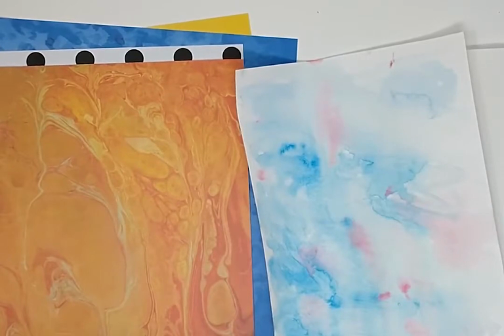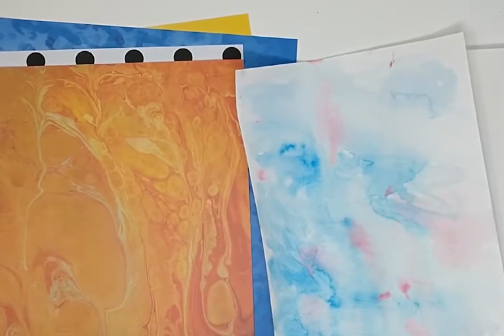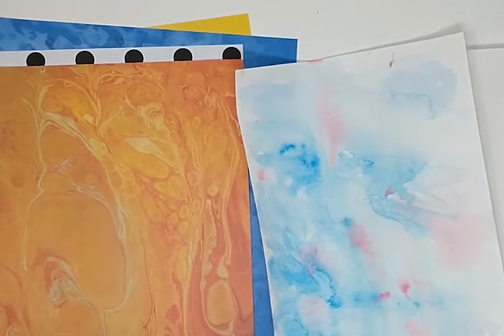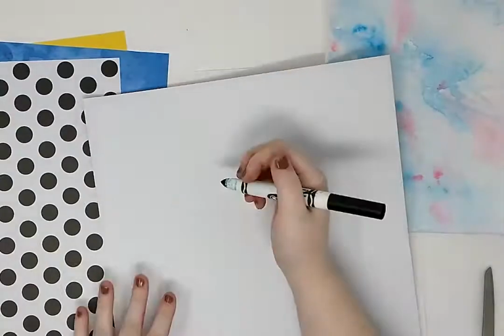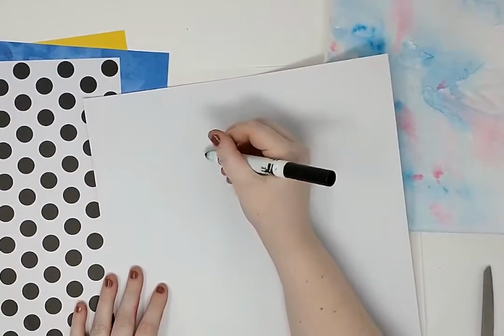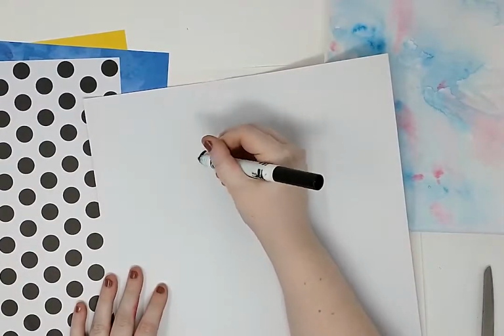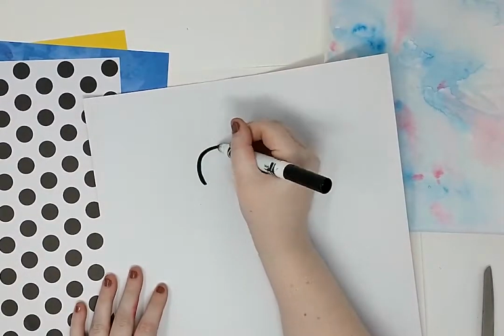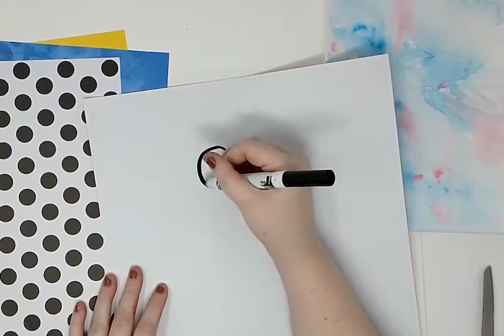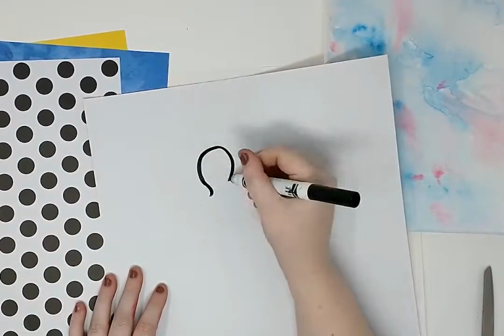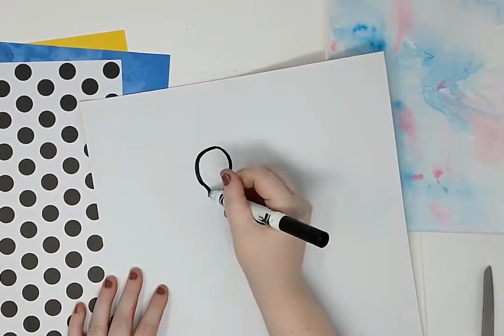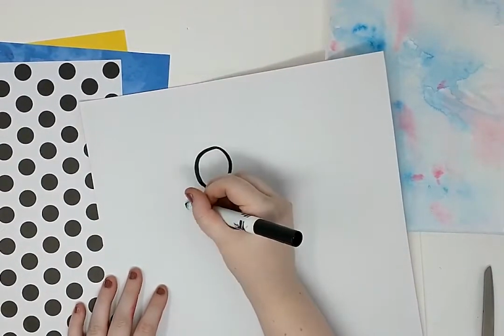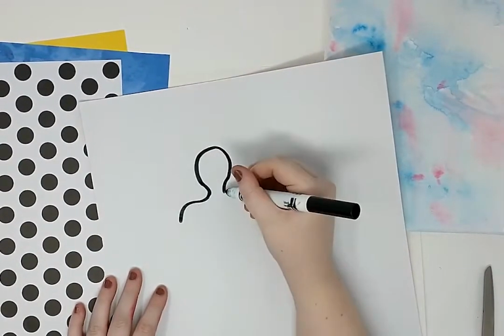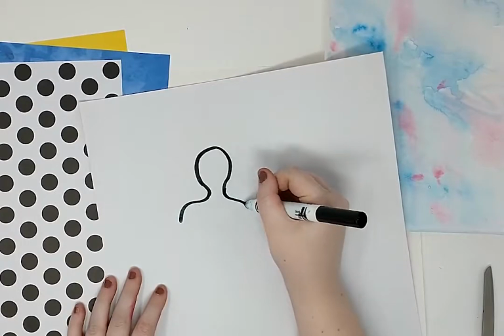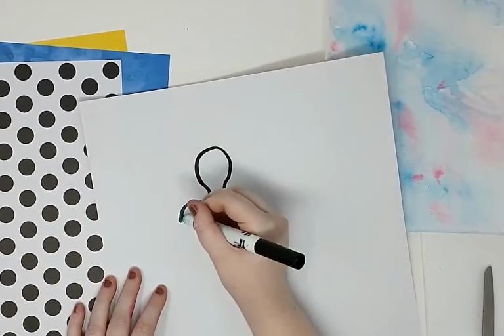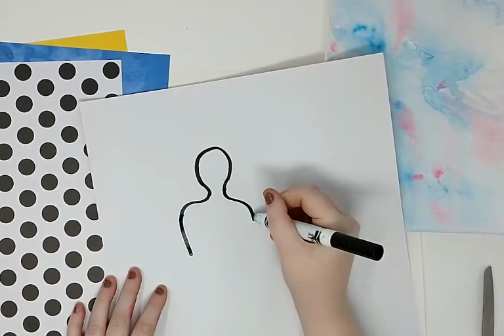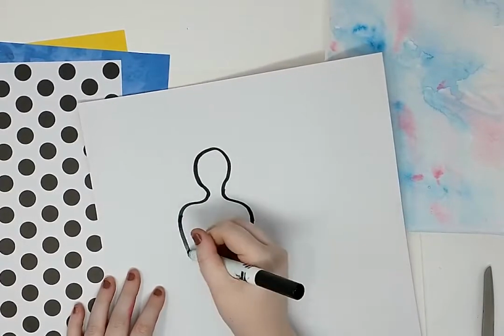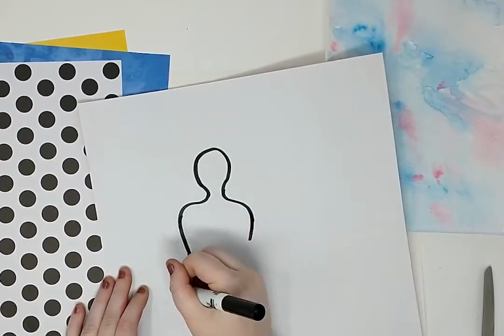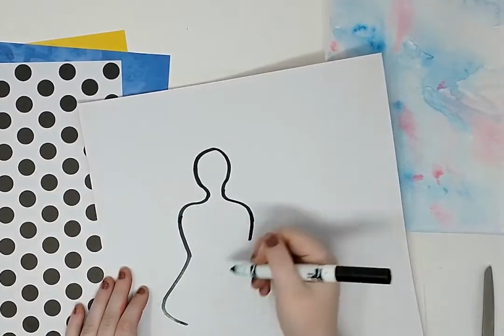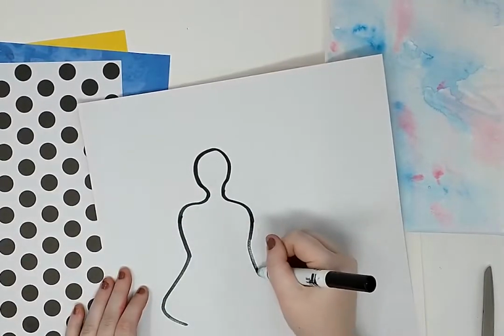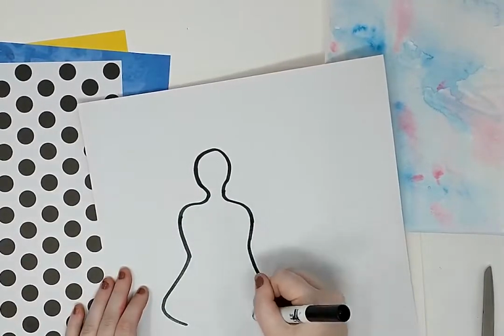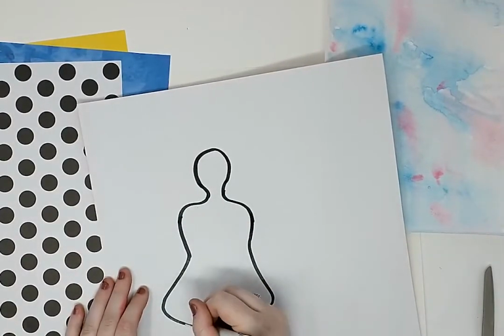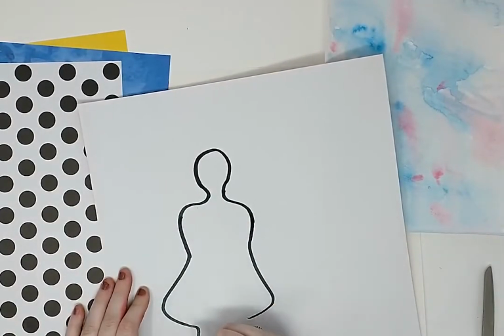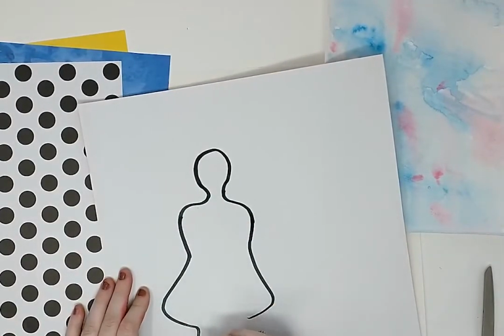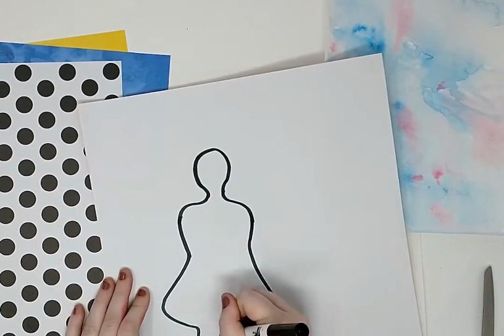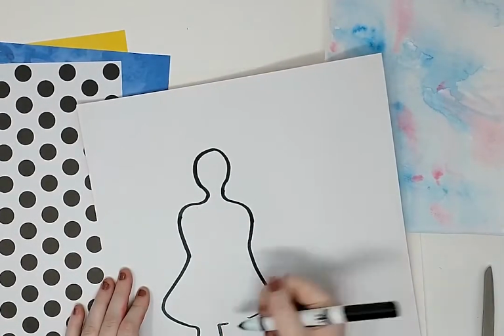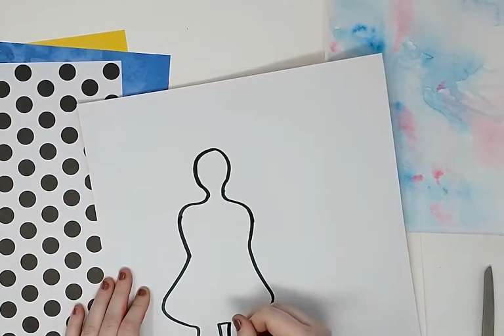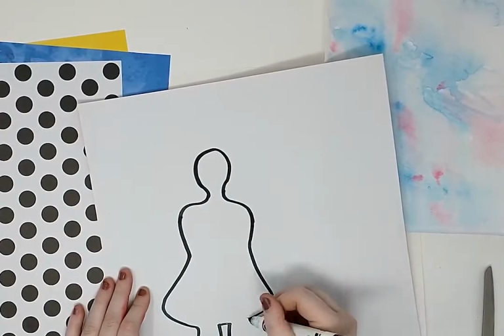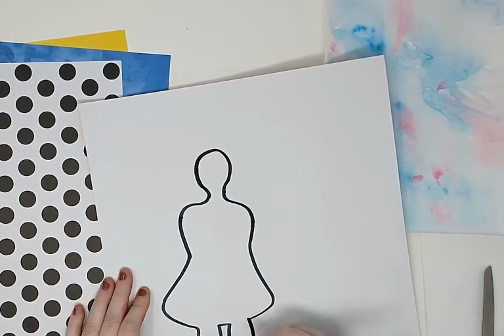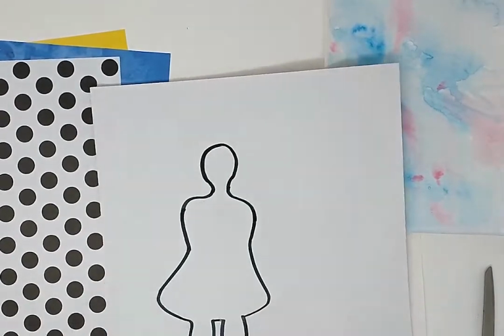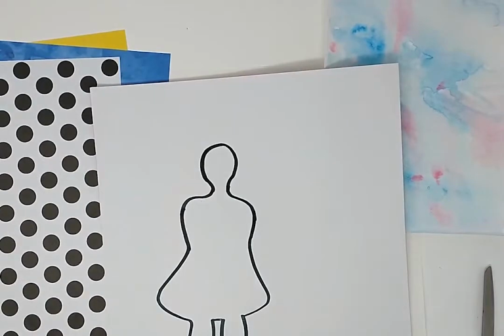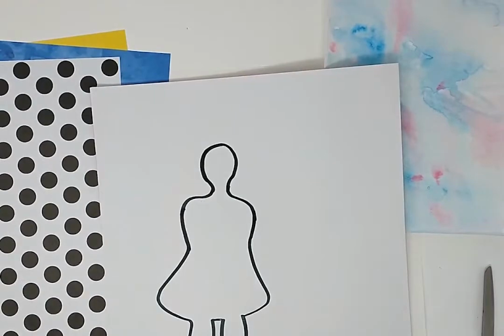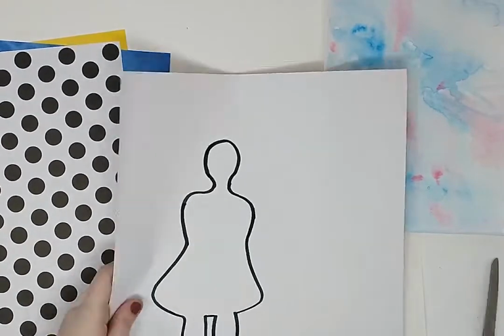When you pick out the paper, flip the paper over and draw a shape that represents you. I am drawing myself a dress because I enjoy wearing dresses.